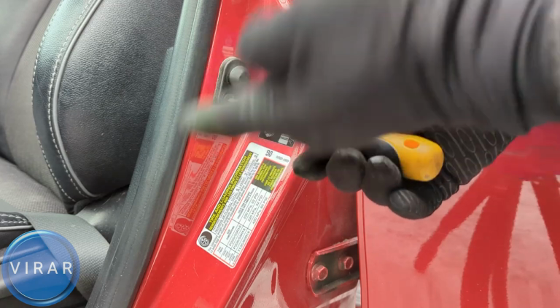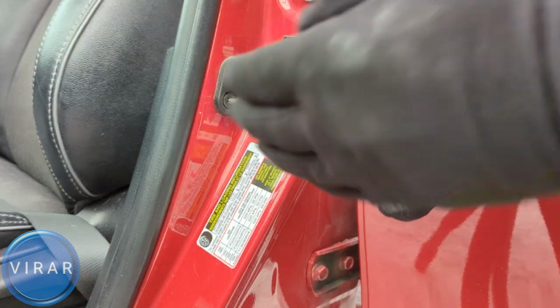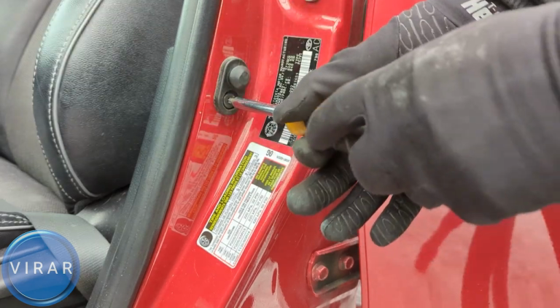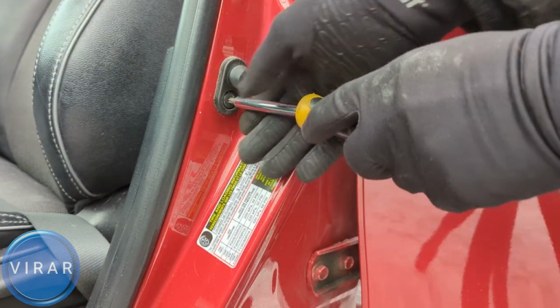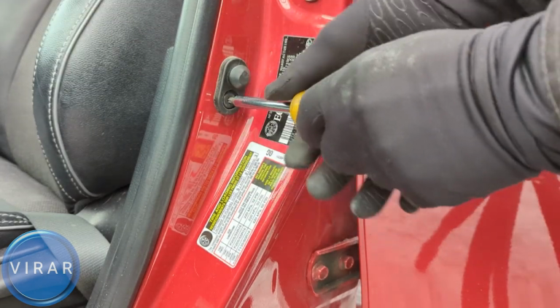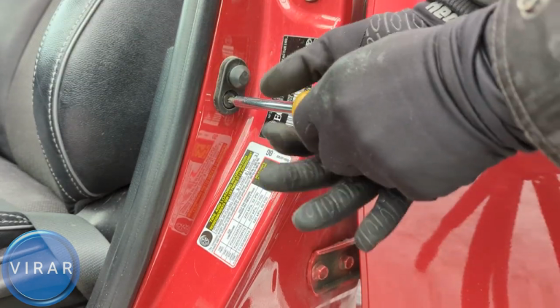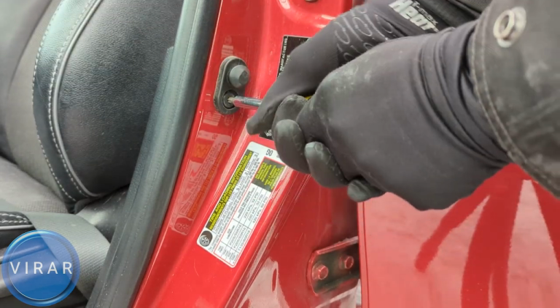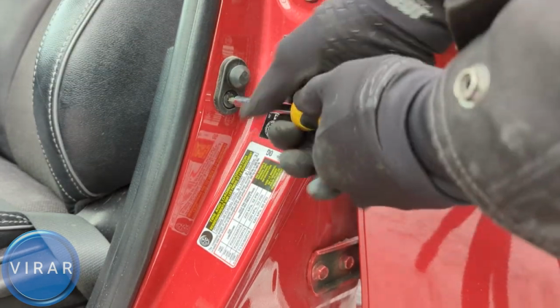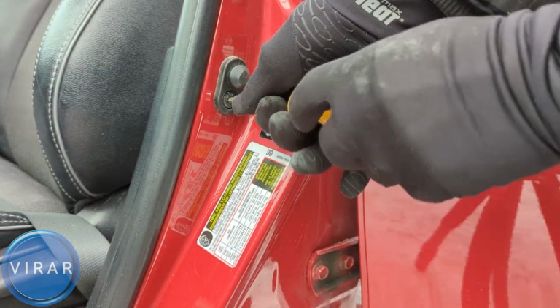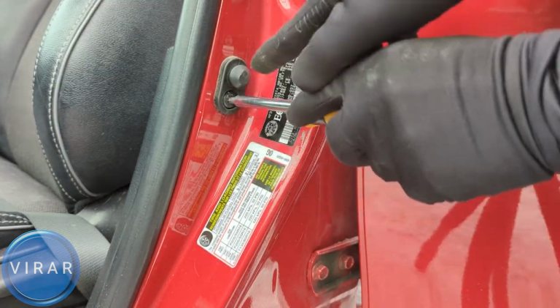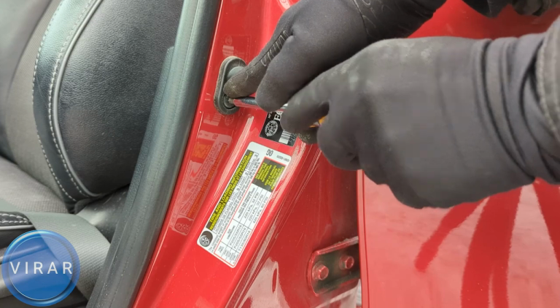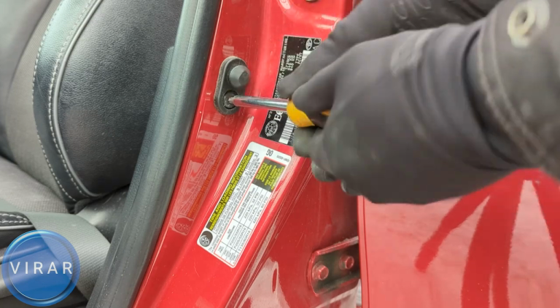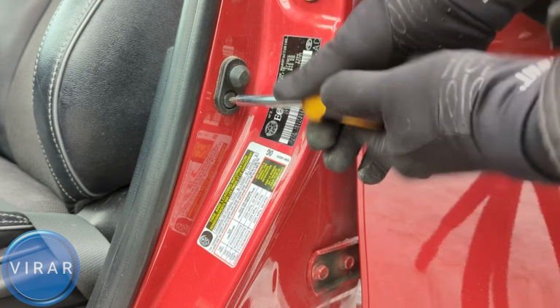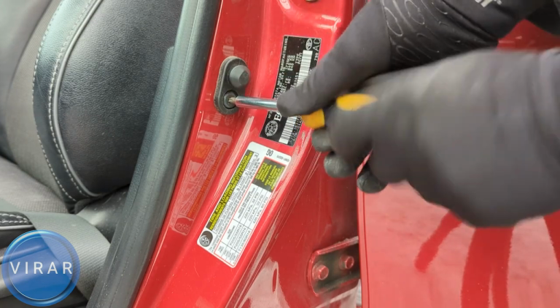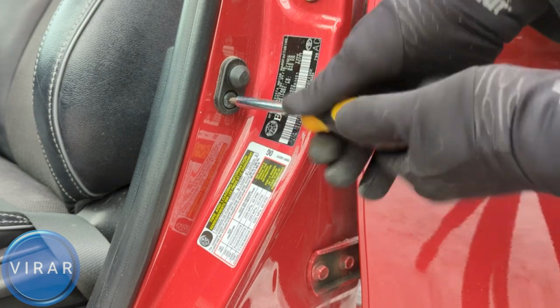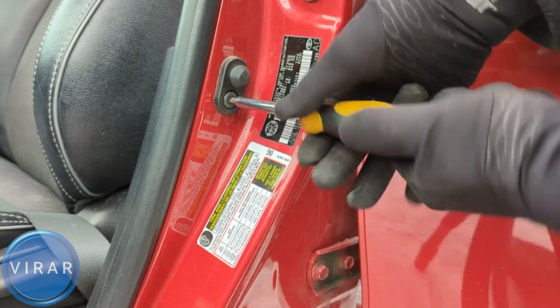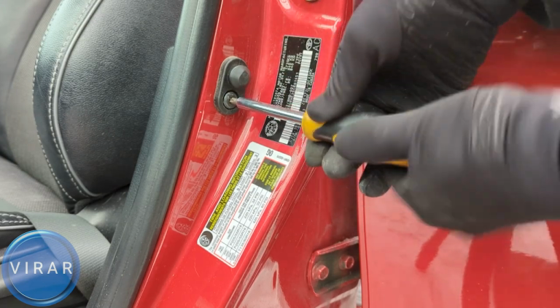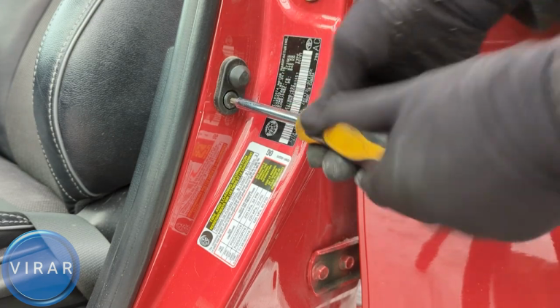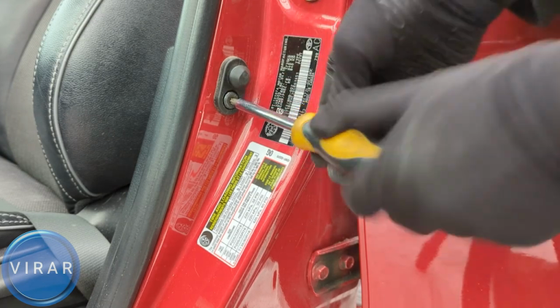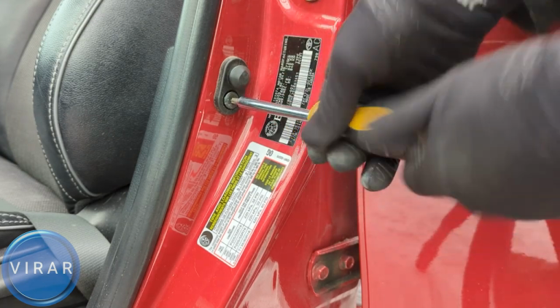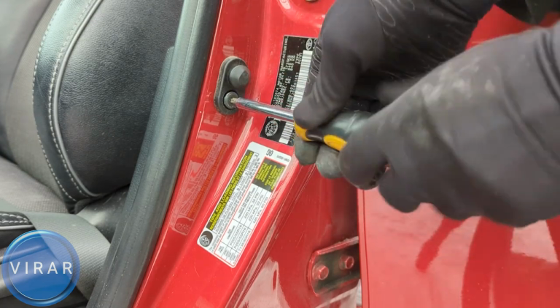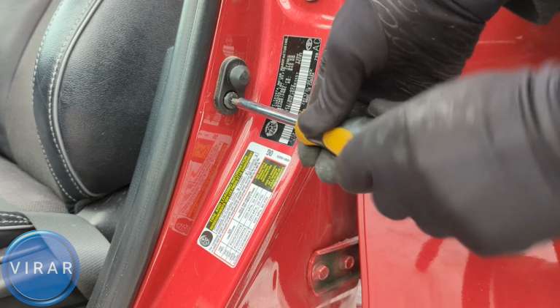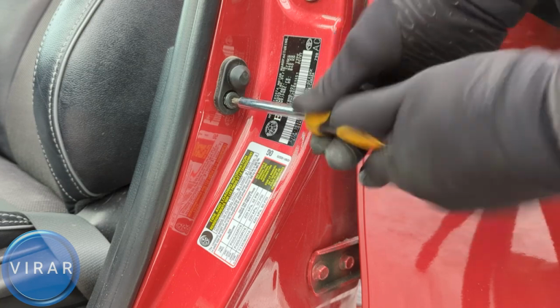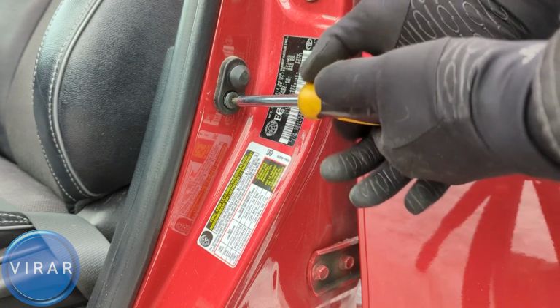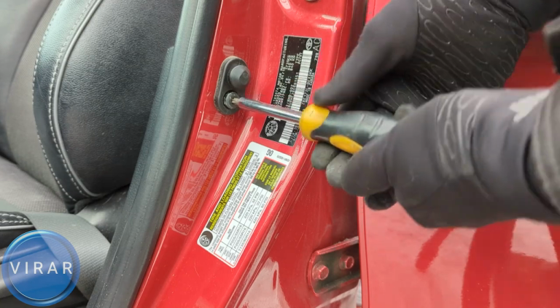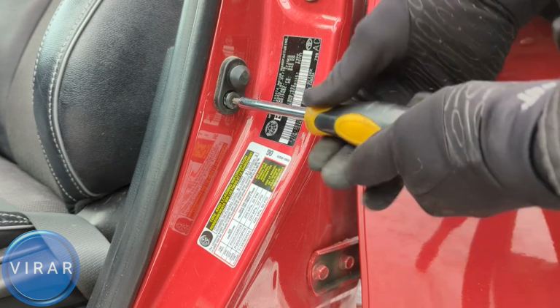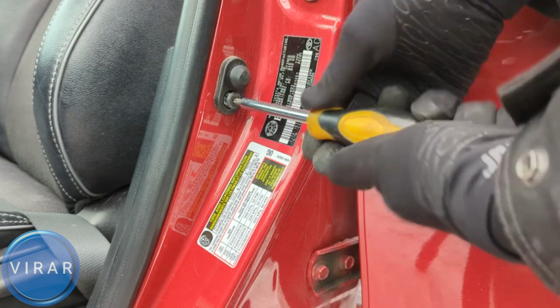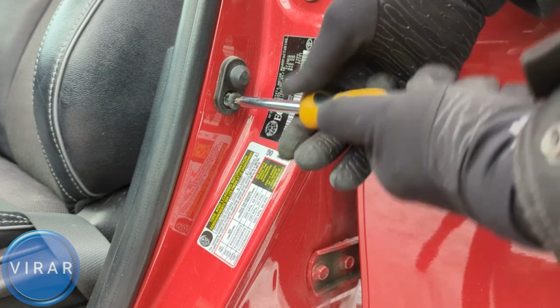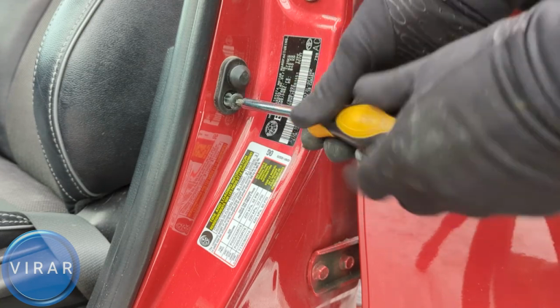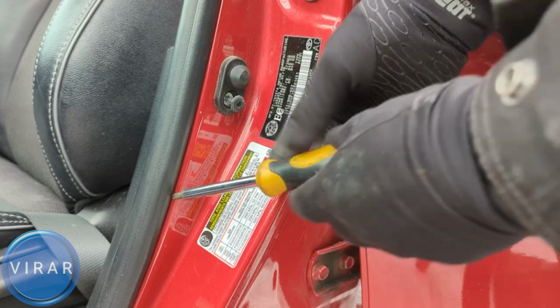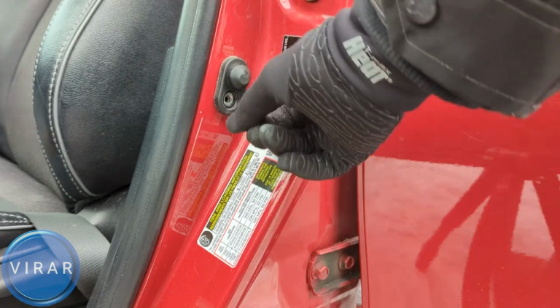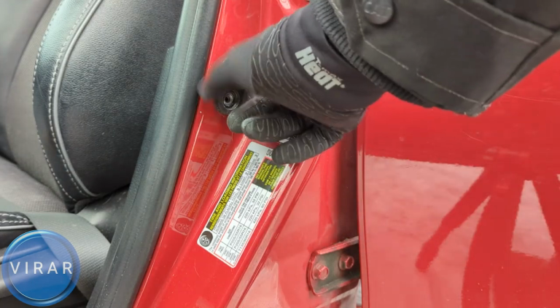Before you twist left, make sure you push it down, push it inwards, and then twist it left. That way you don't end up stripping that bolt, because it's on there pretty tight. Apply some downward or inward pressure, then twist it left to get the bolt loose and out all the way. Keep it somewhere safe.